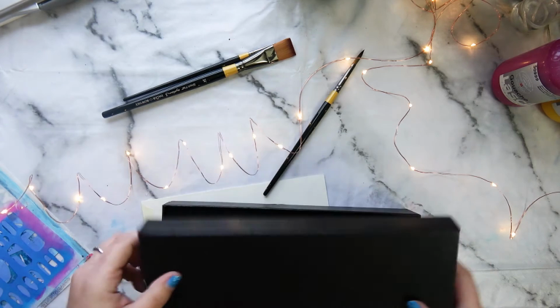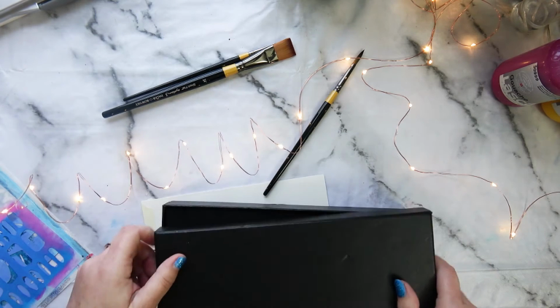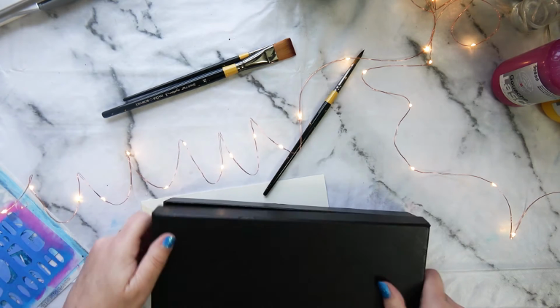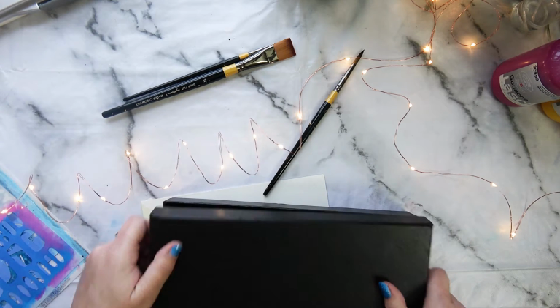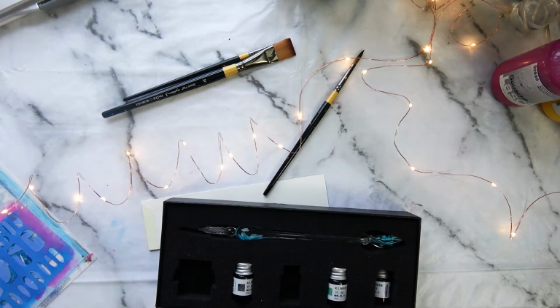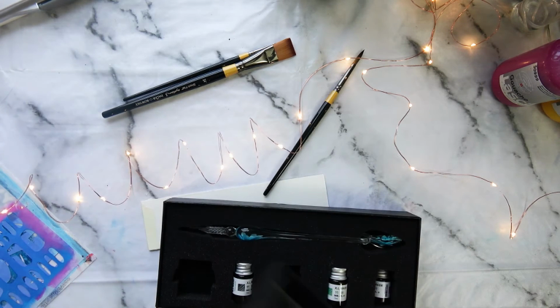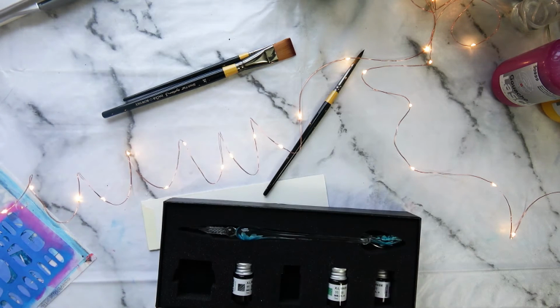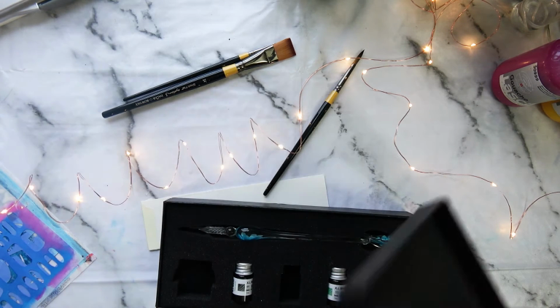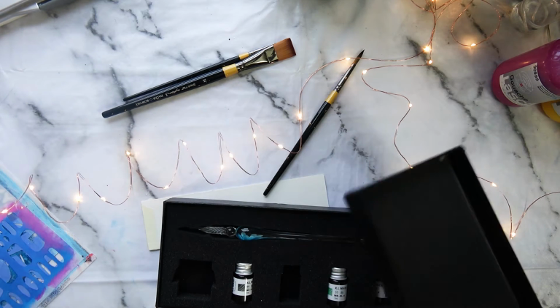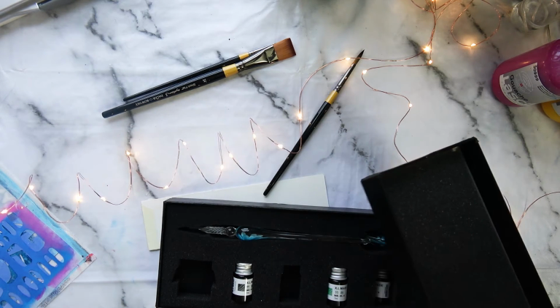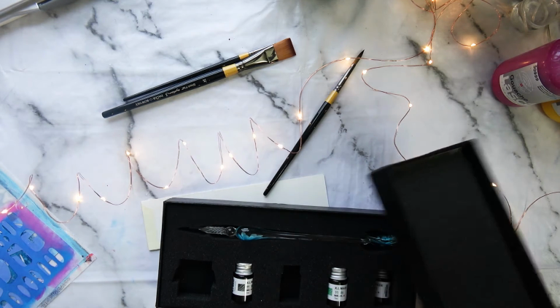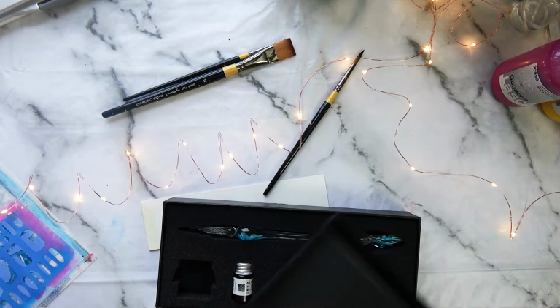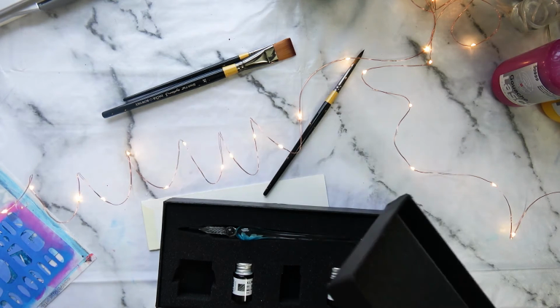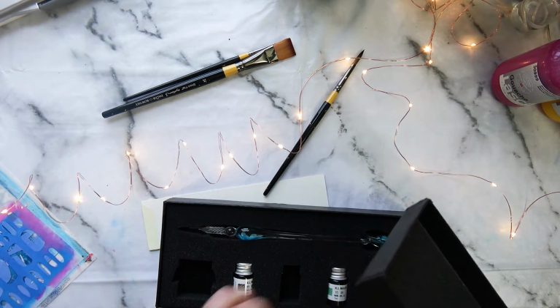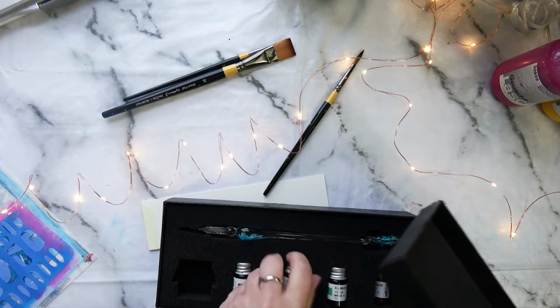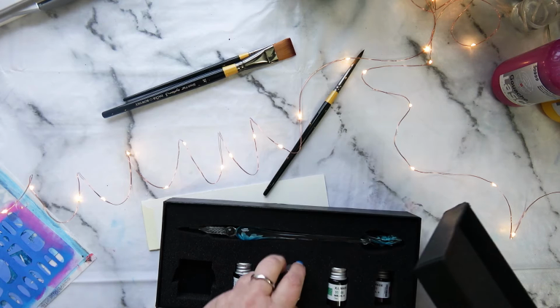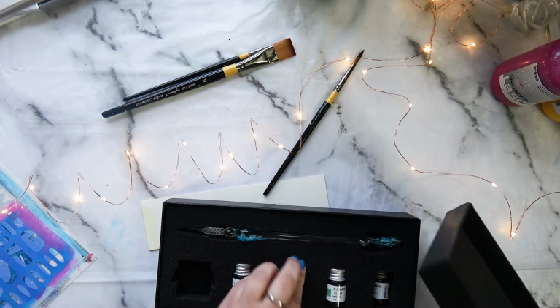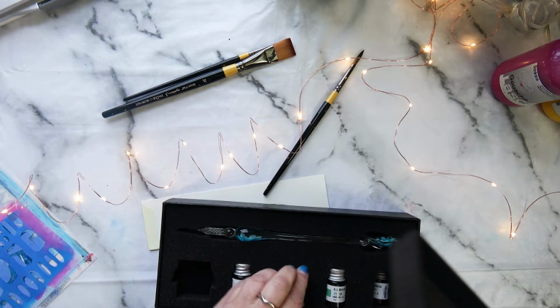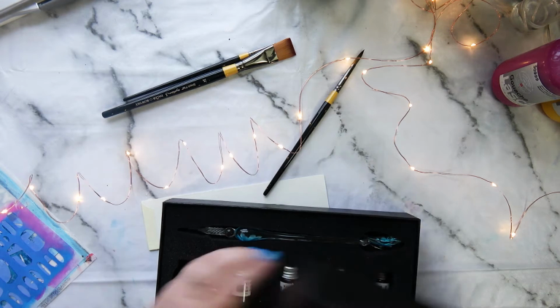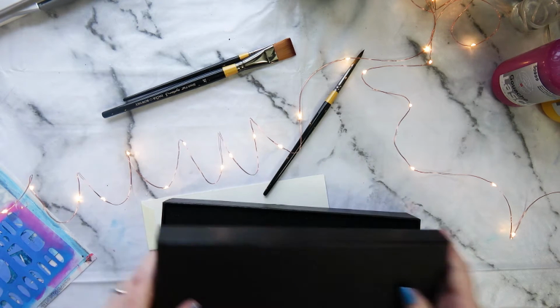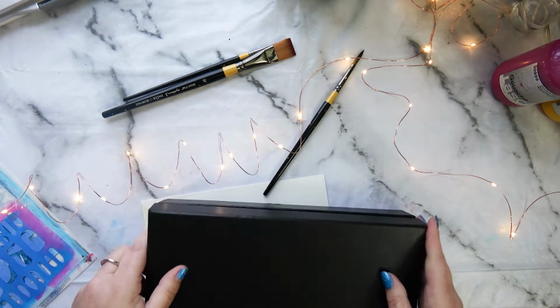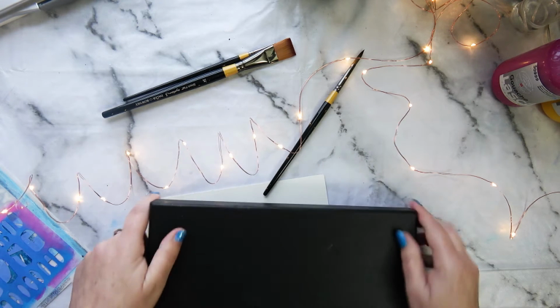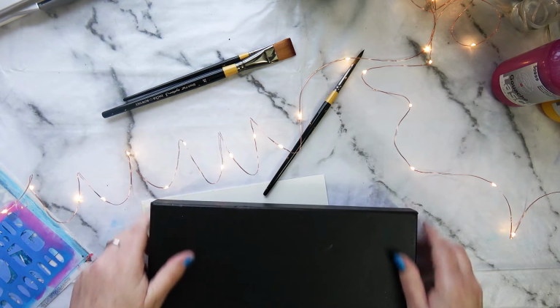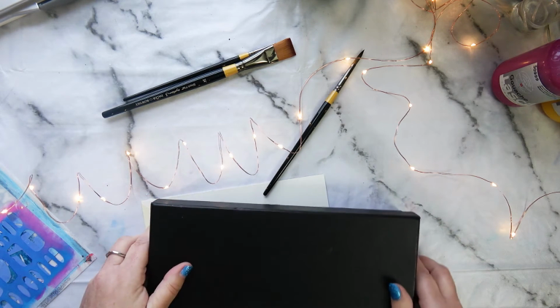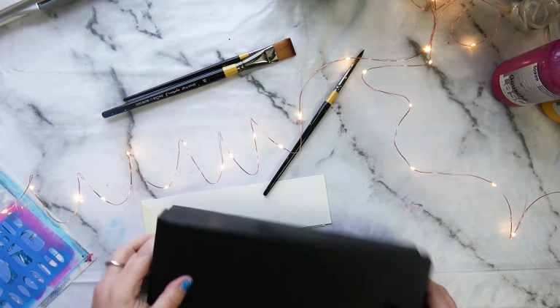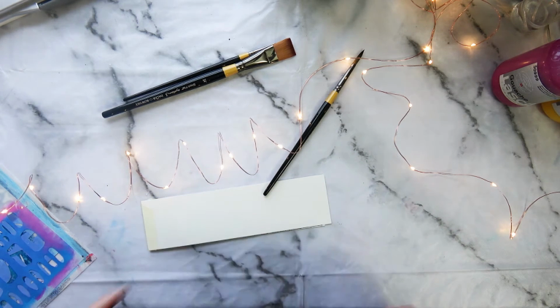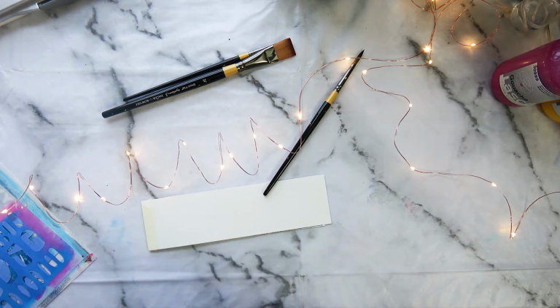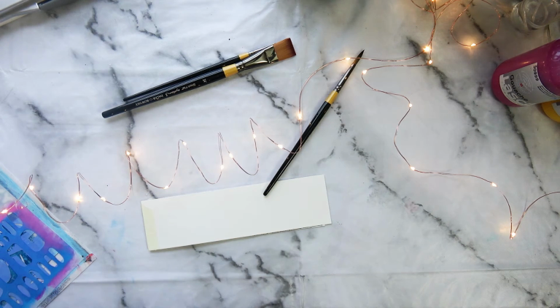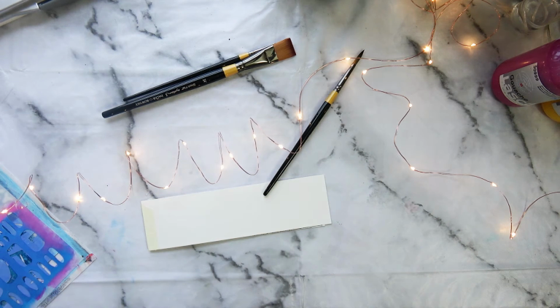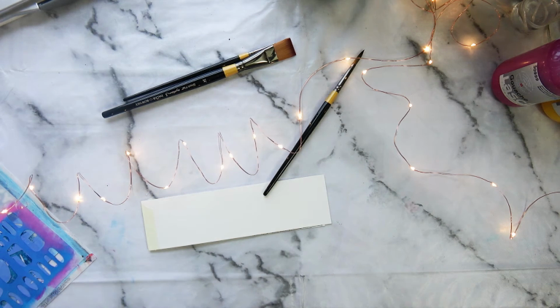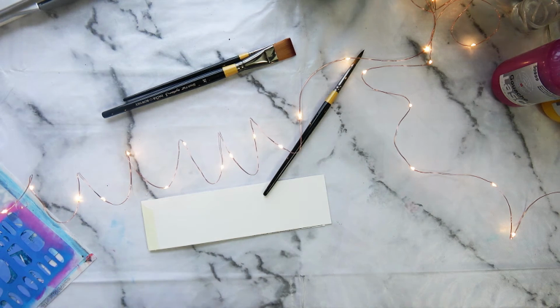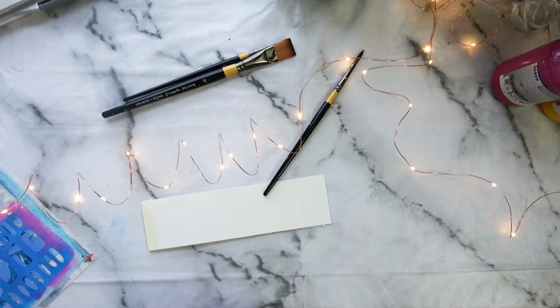It came in a lovely box, all nicely protected. And it's just as well because I knocked this on the floor the other day and nothing was damaged. Gave me quite a fright.